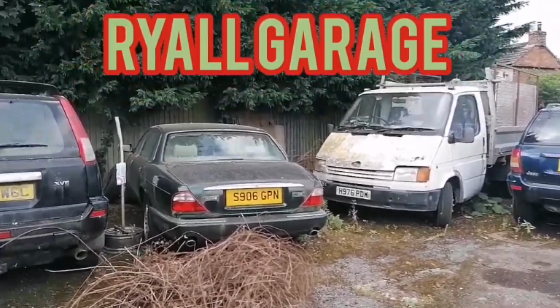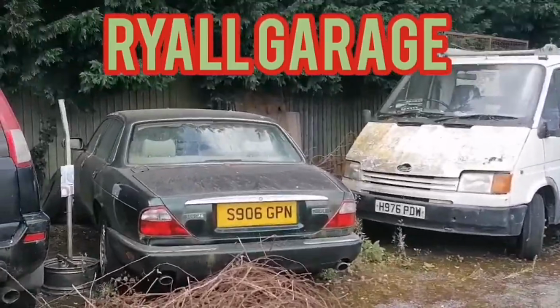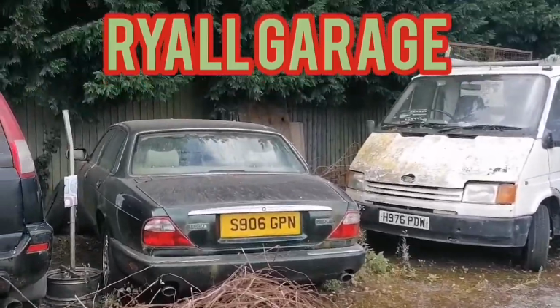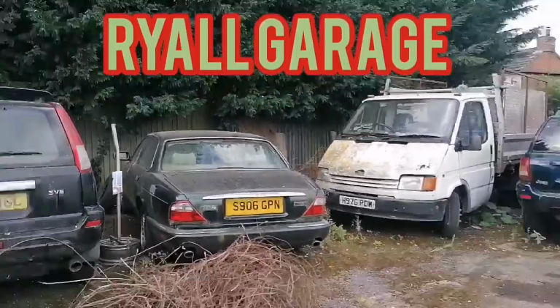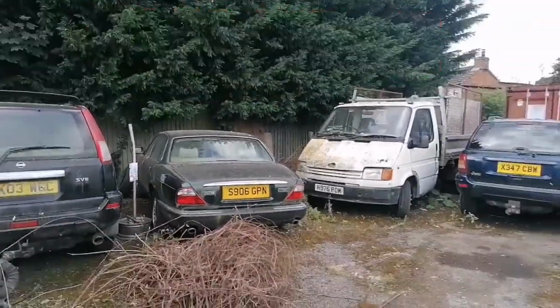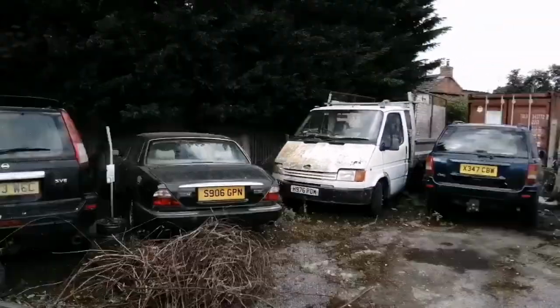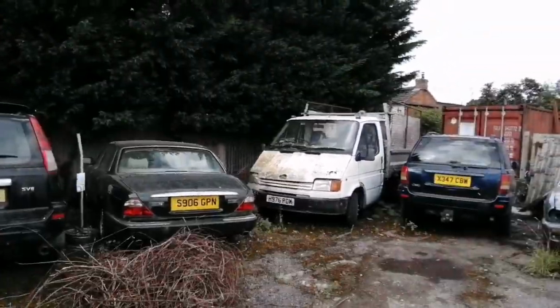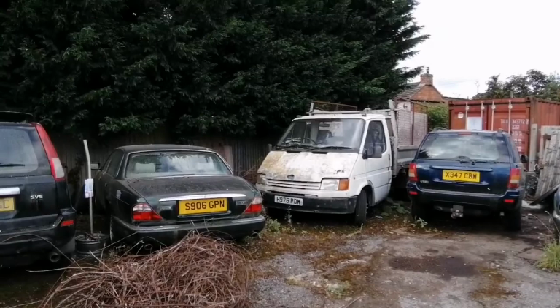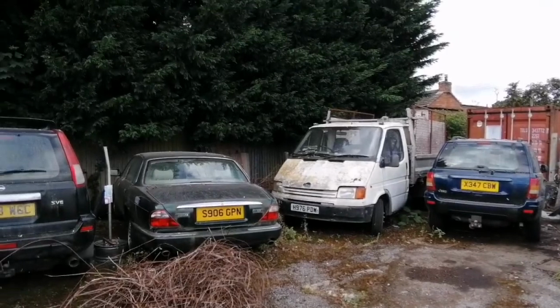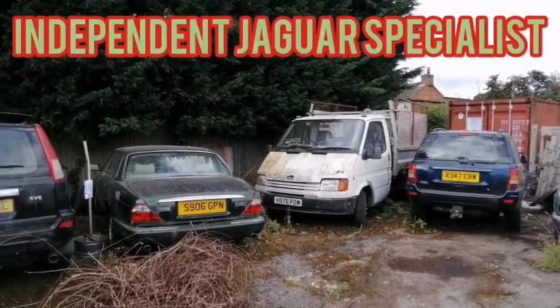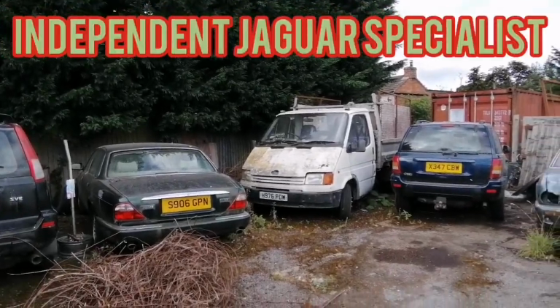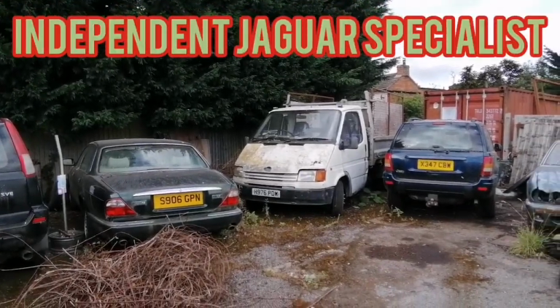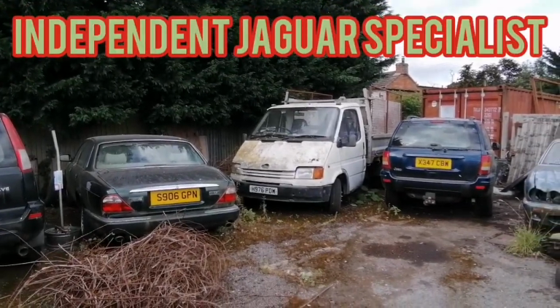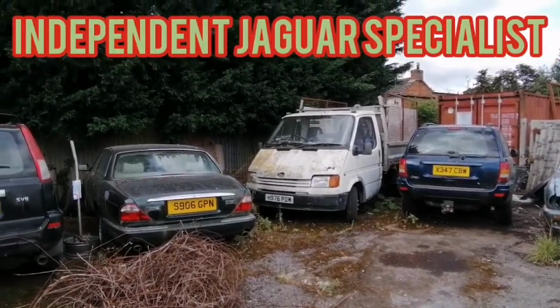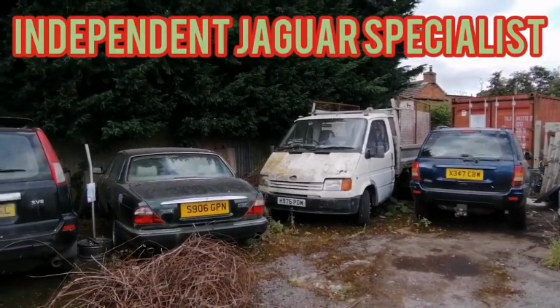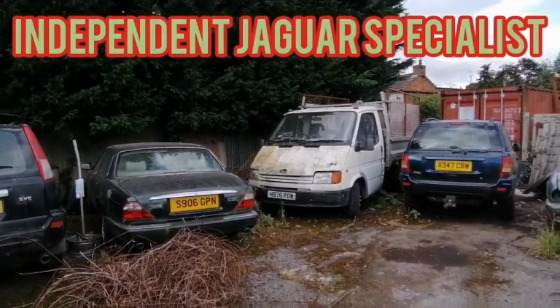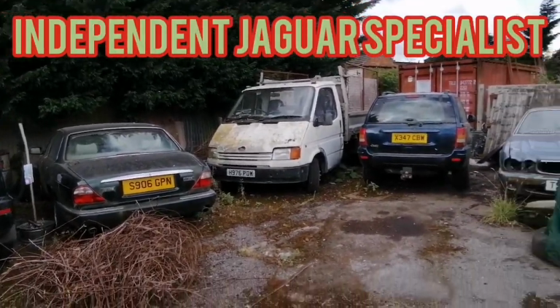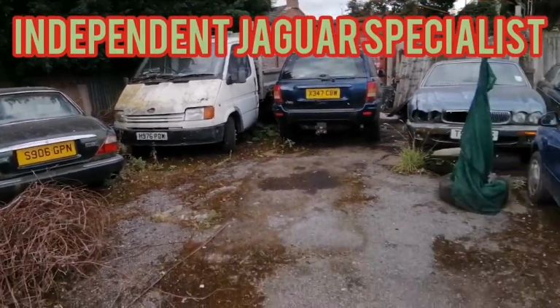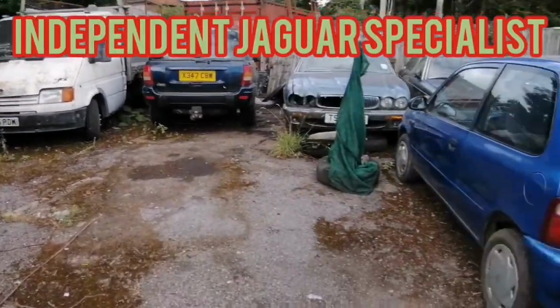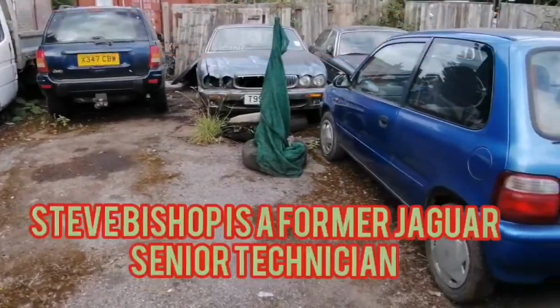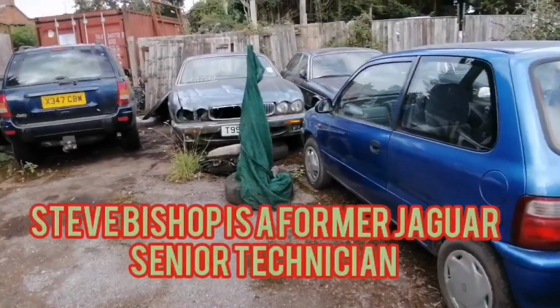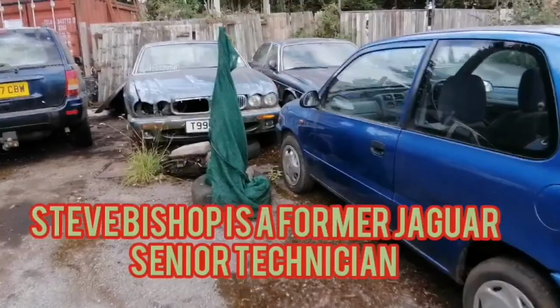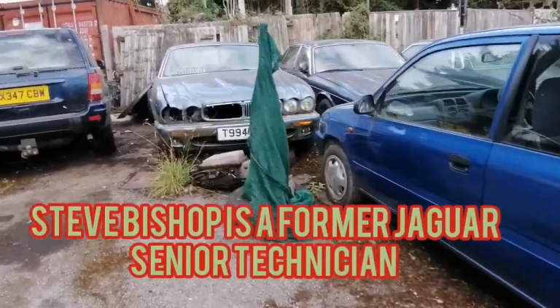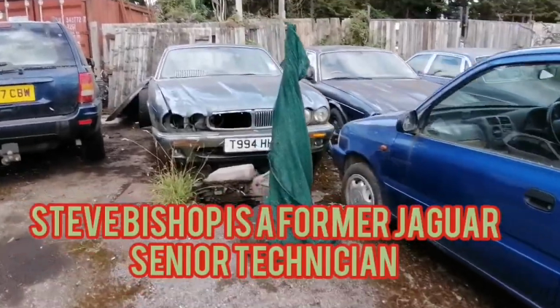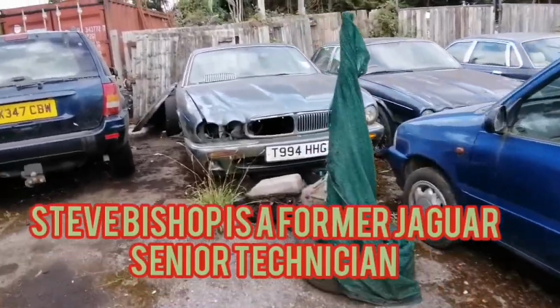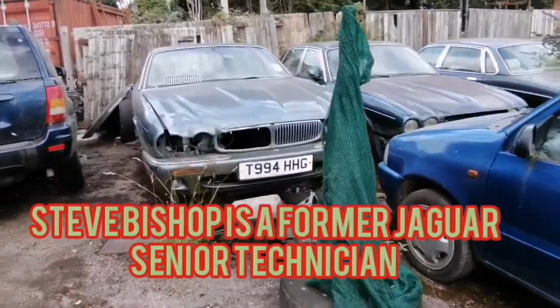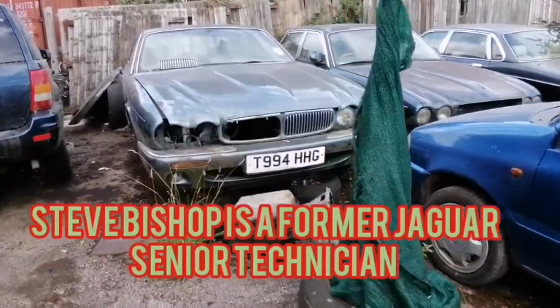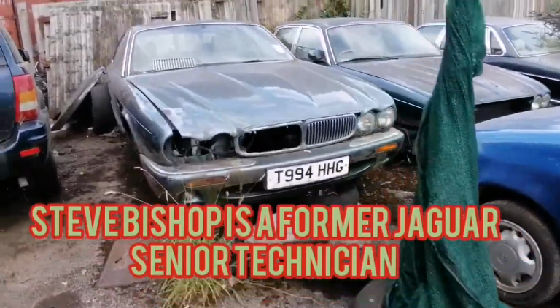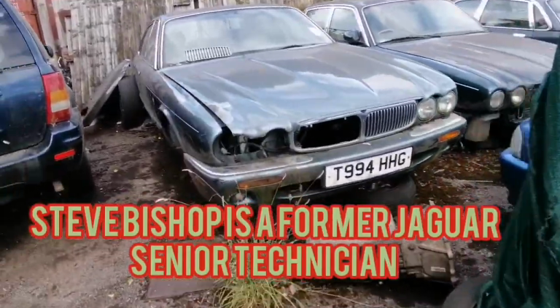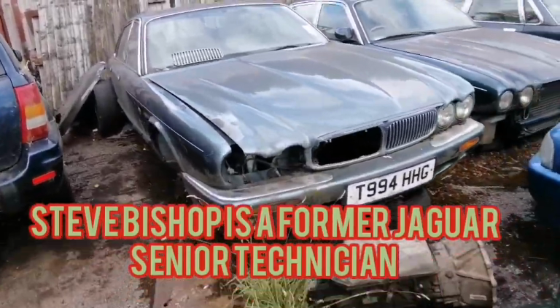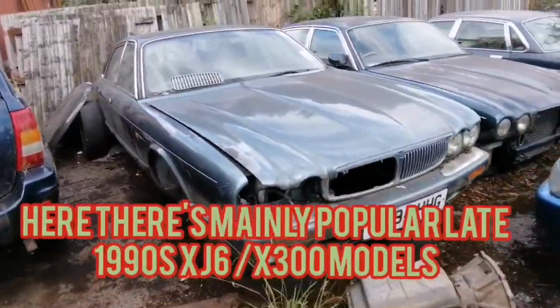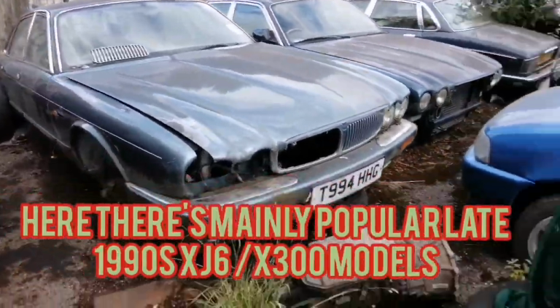I've got a nice few Jags here. The owner says he's got too many — well, he's got a nice few here. I'll show the cars. Old Jags — well, they're only about 20 years old.